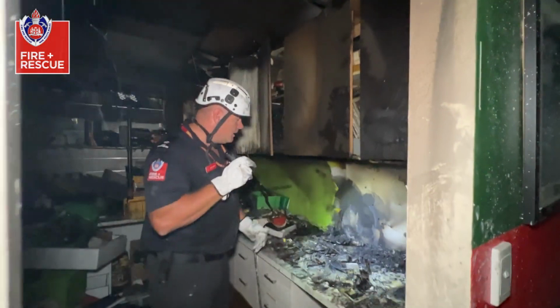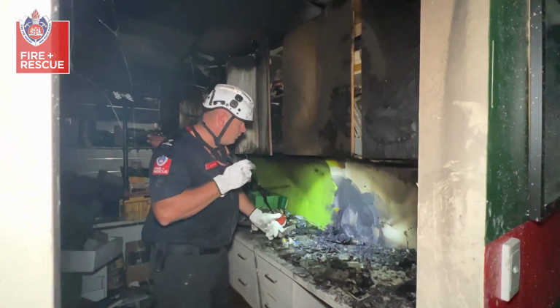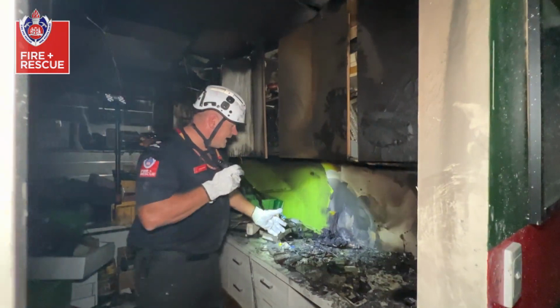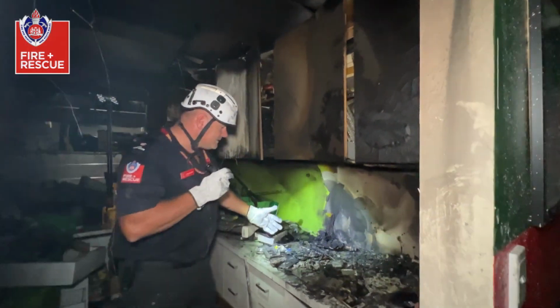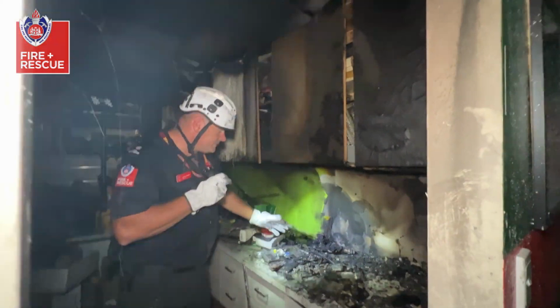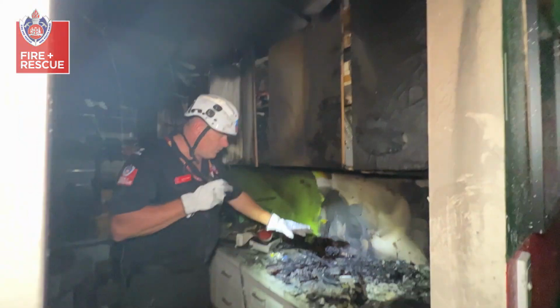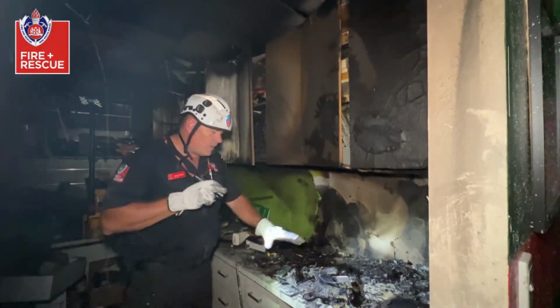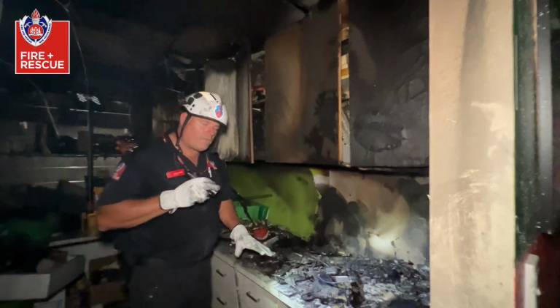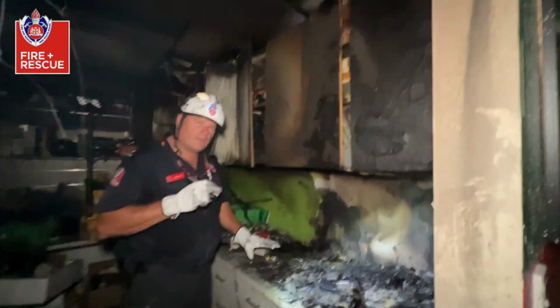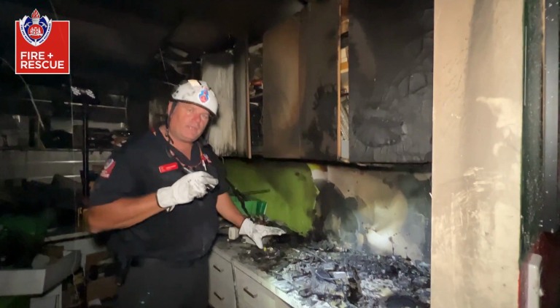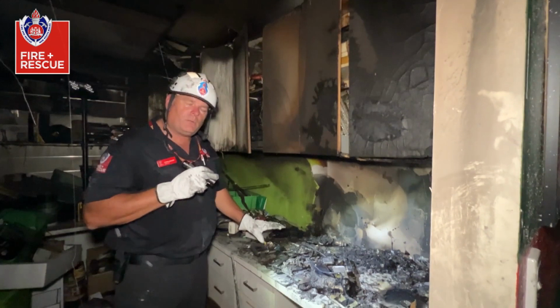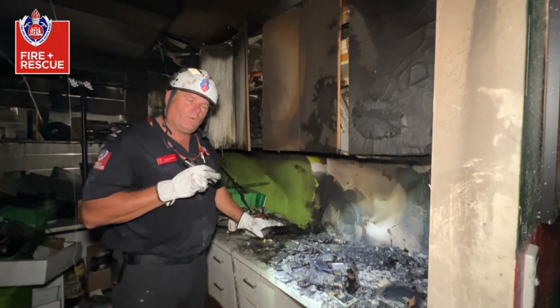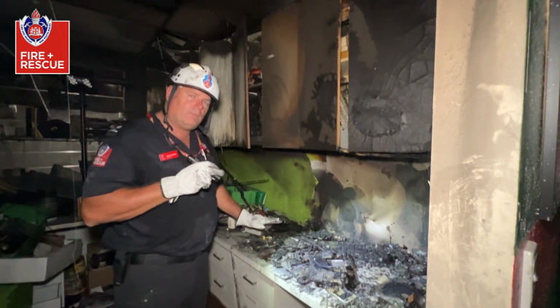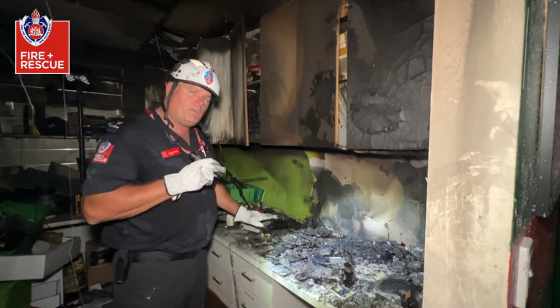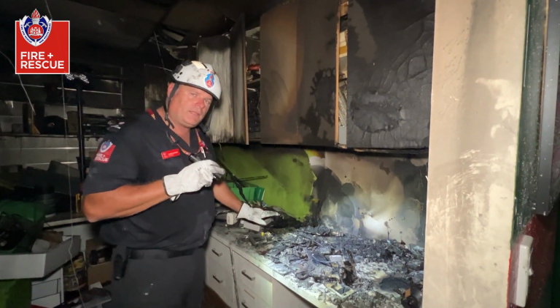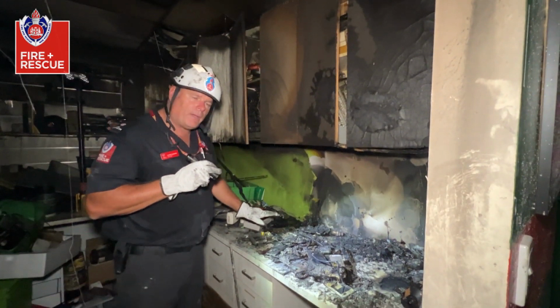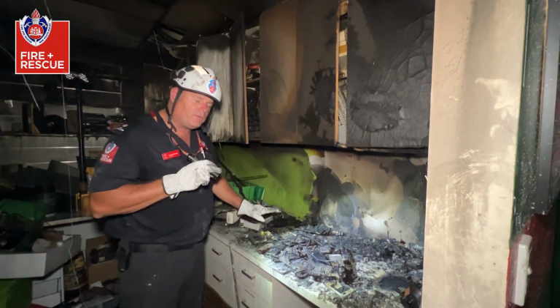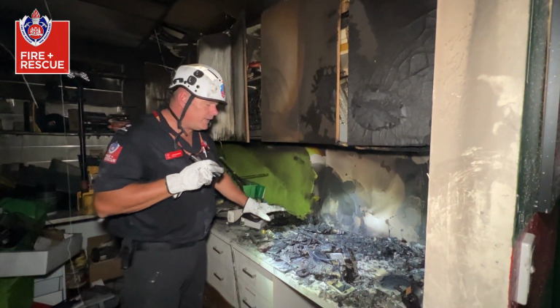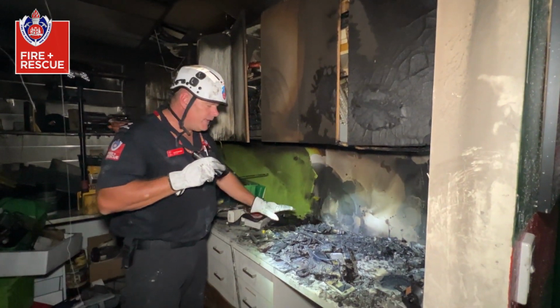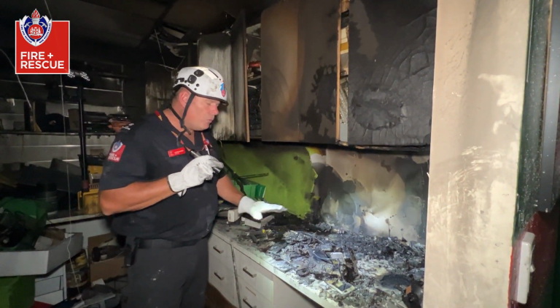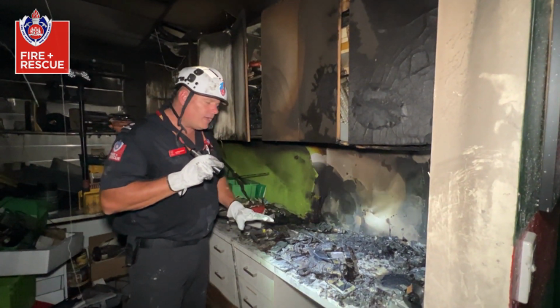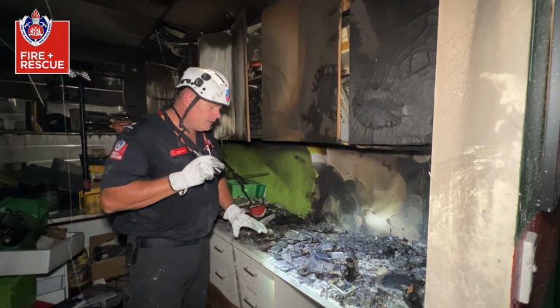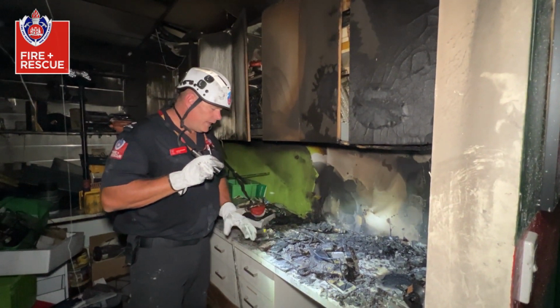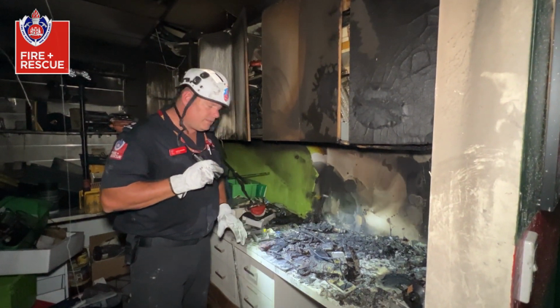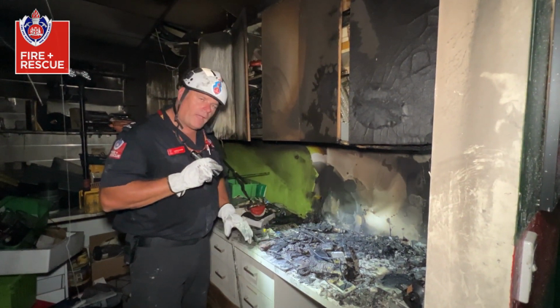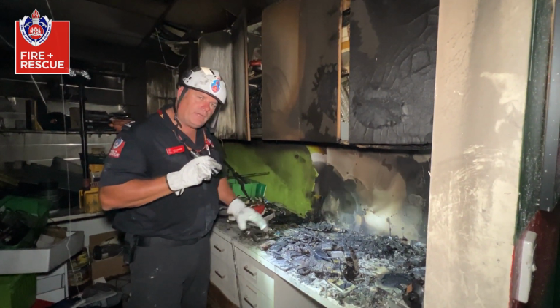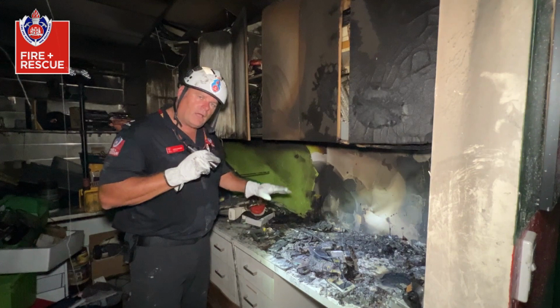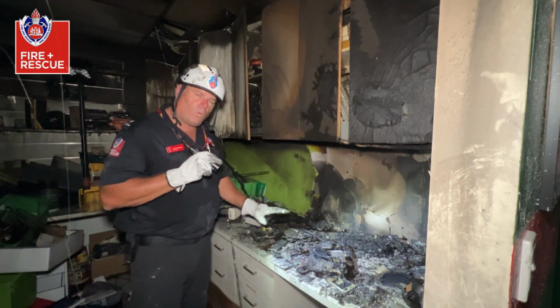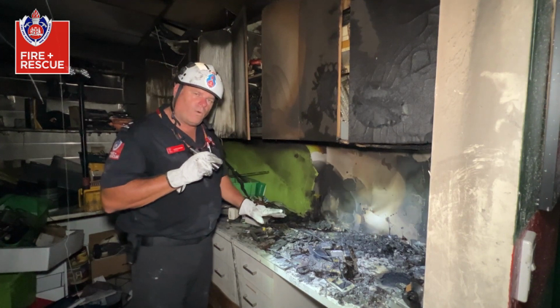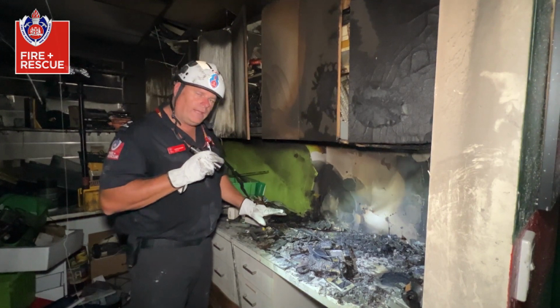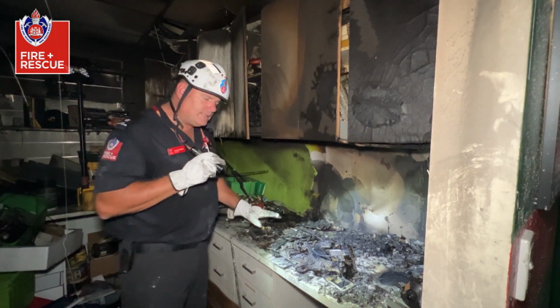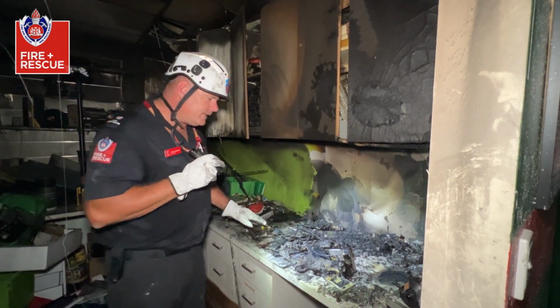What we can see is that there are lots of mobile phones, so initially we thought it may have been a lithium battery fire. However, our lithium batteries are all fine in this case.